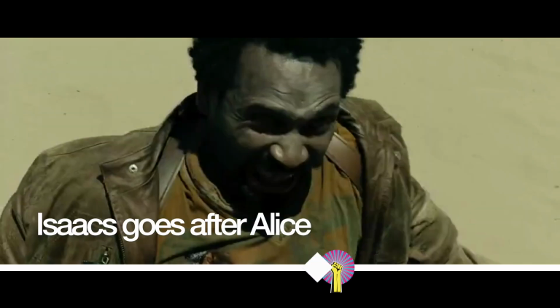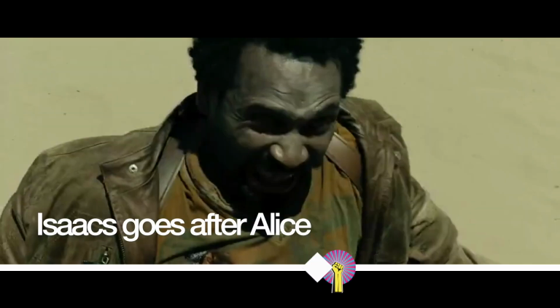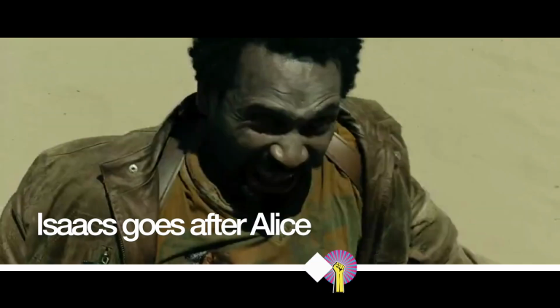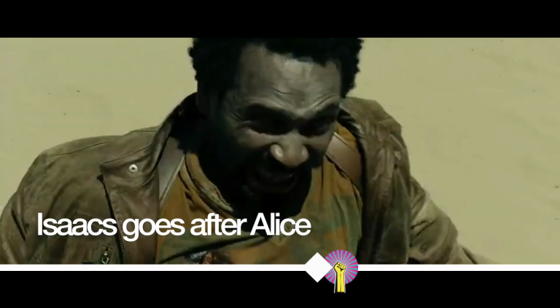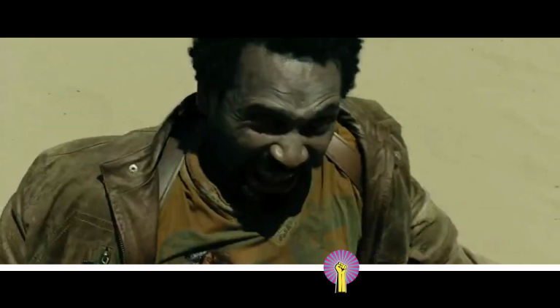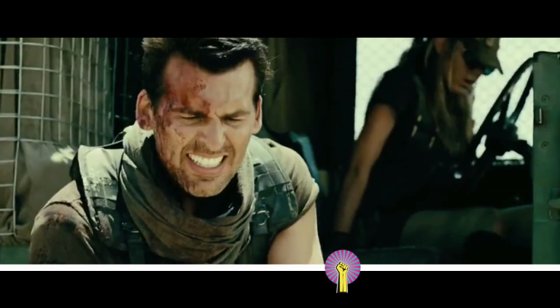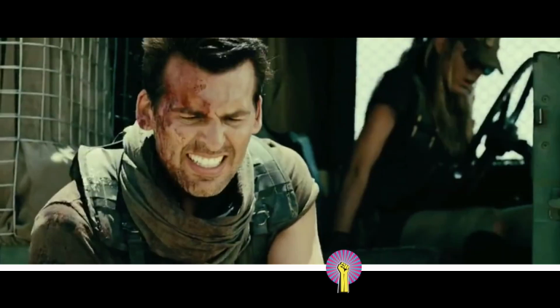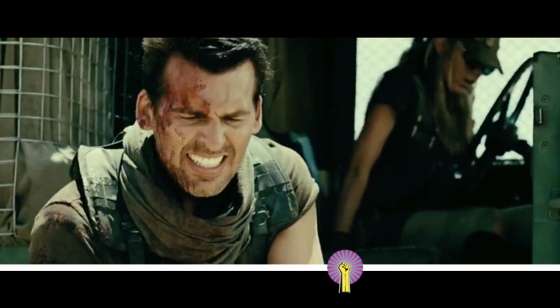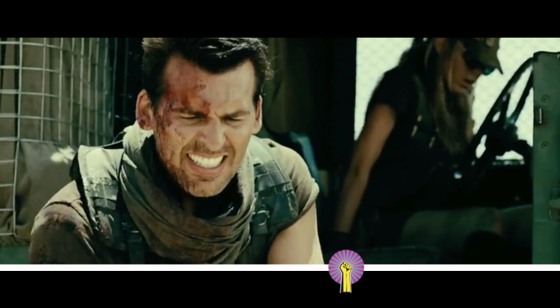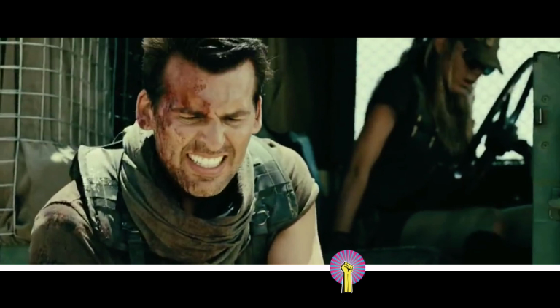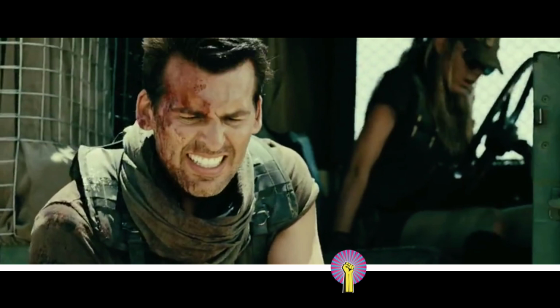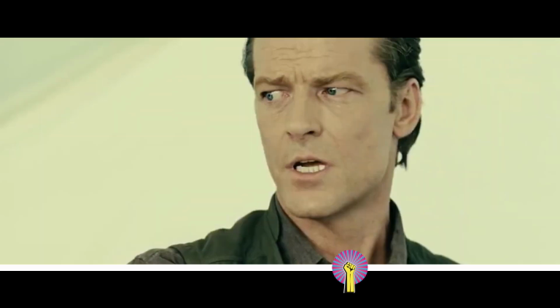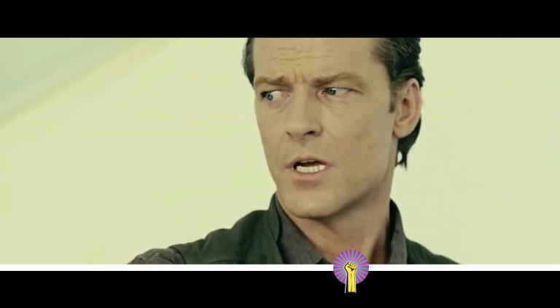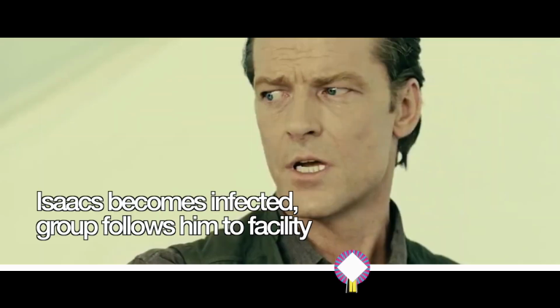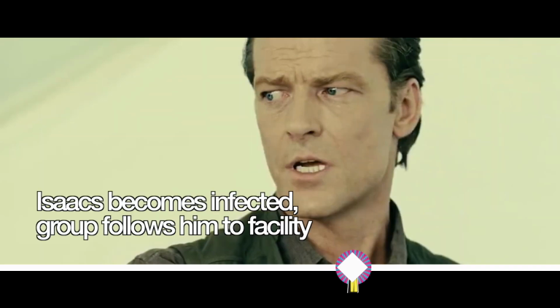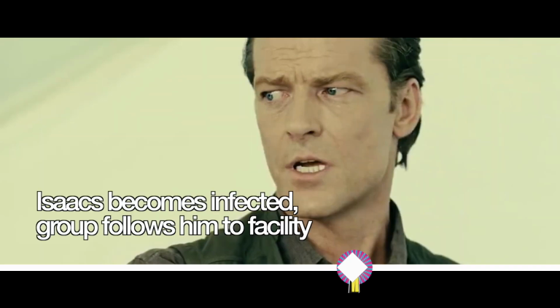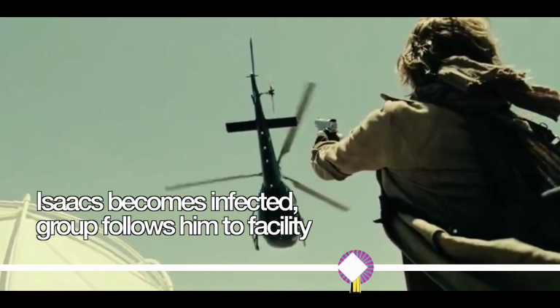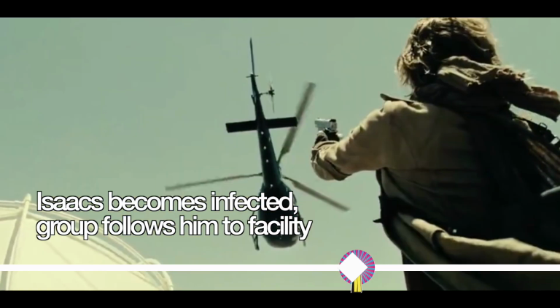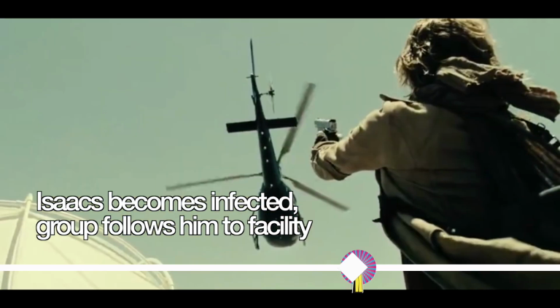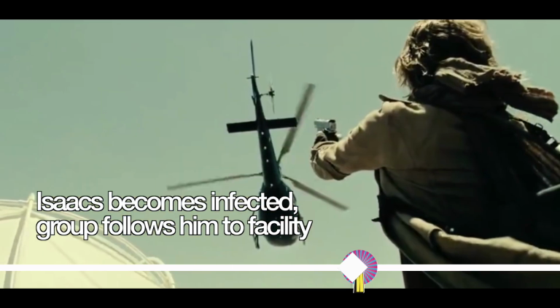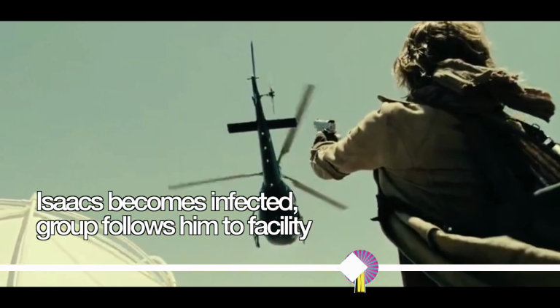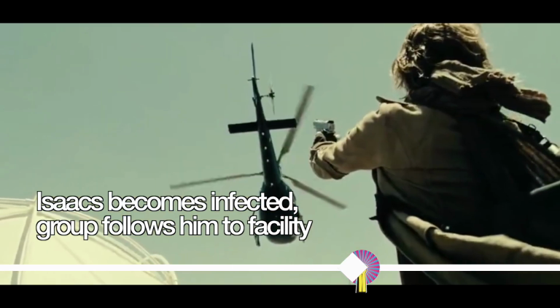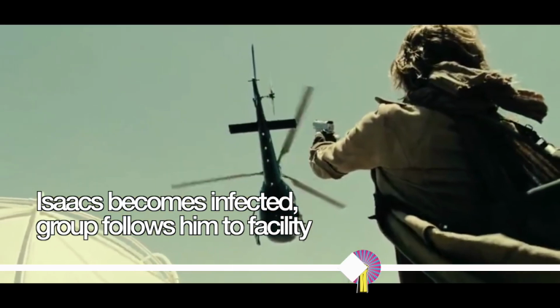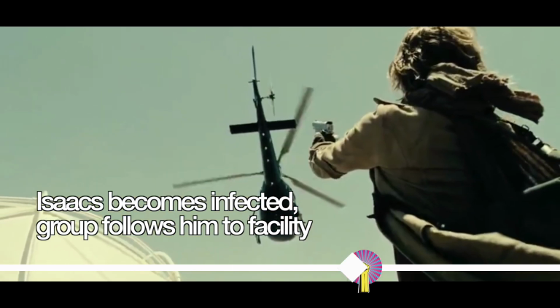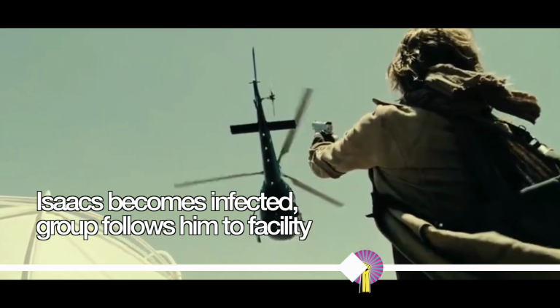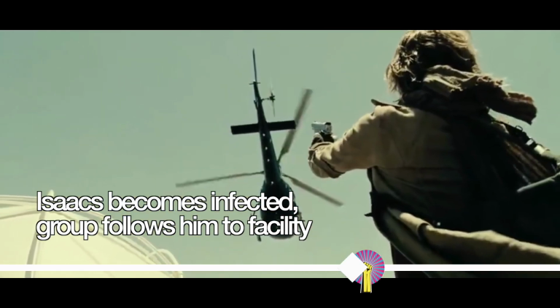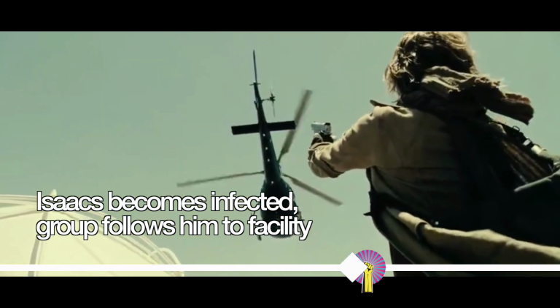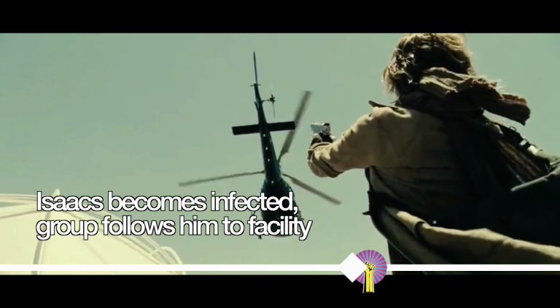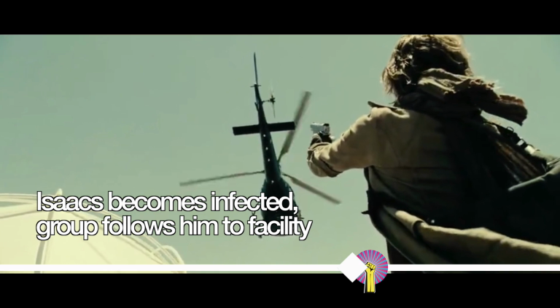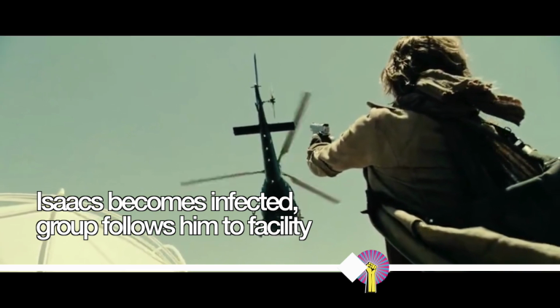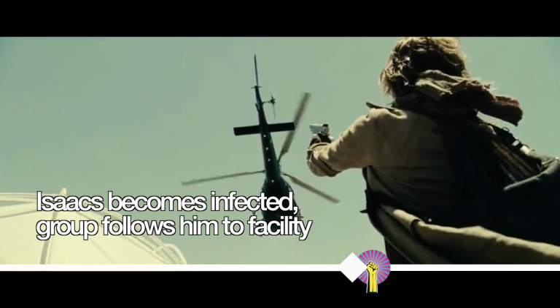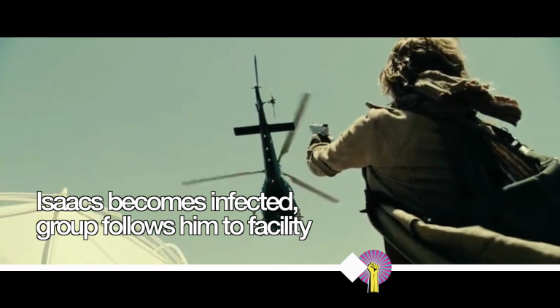LJ turns into a zombie, bites Carlos, and others die too. Alice finds Dr. Isaacs becoming infected as he tries to escape on a helicopter, which they follow to Umbrella's underground facility.